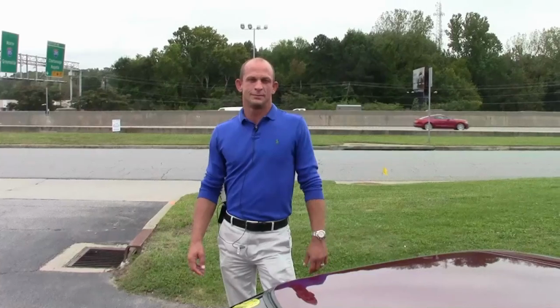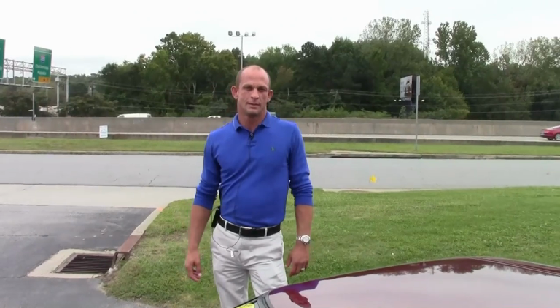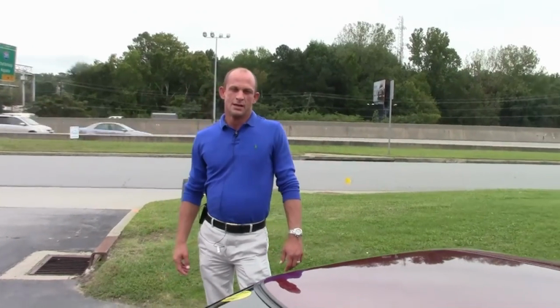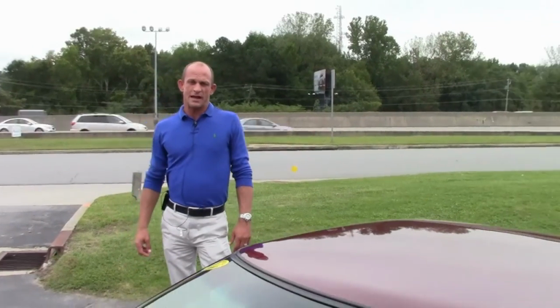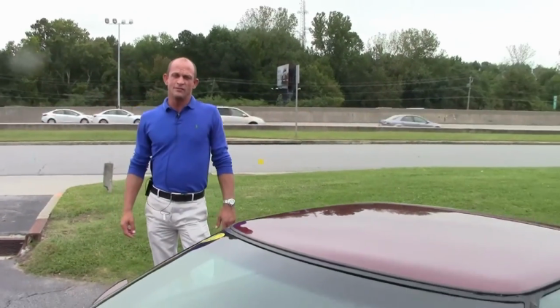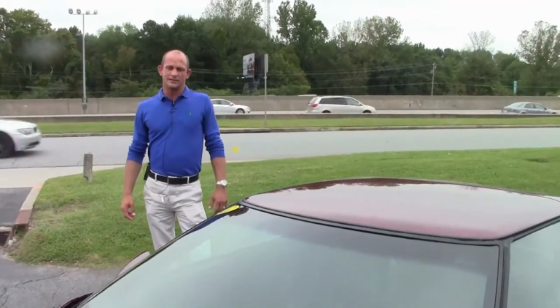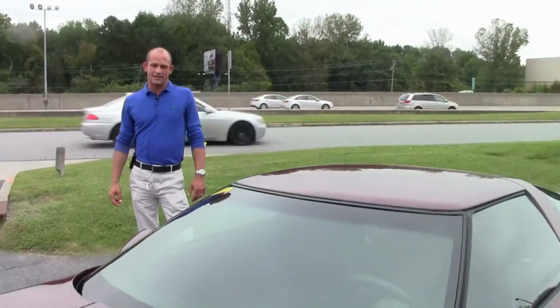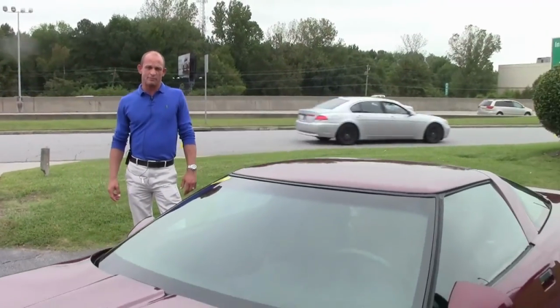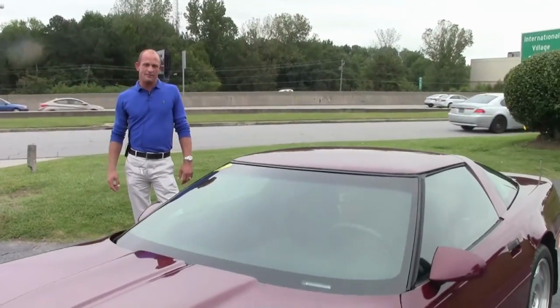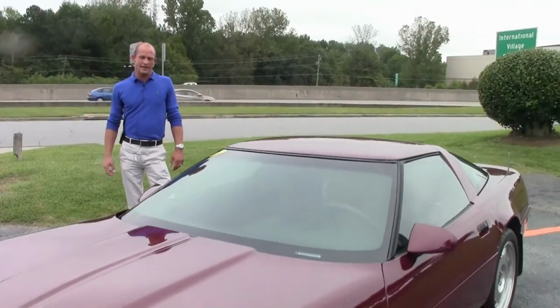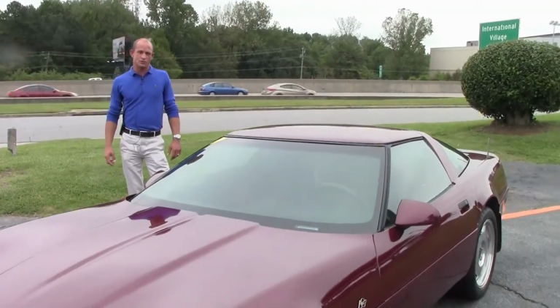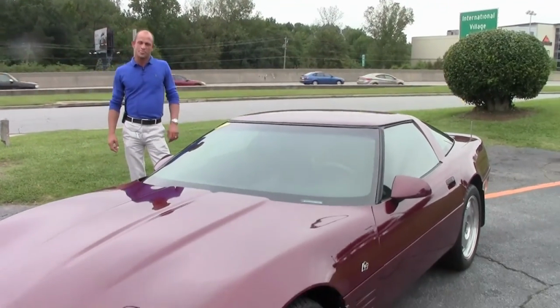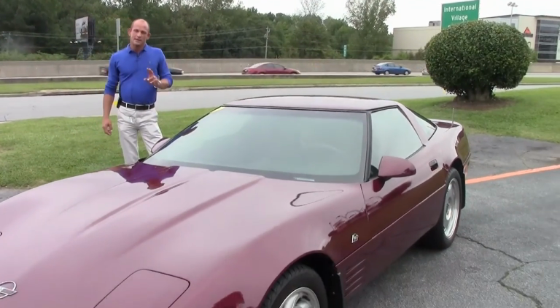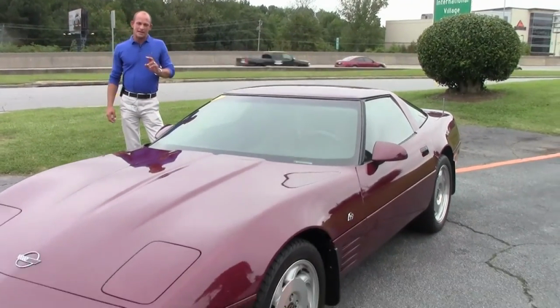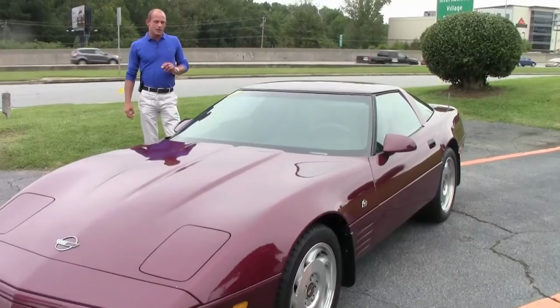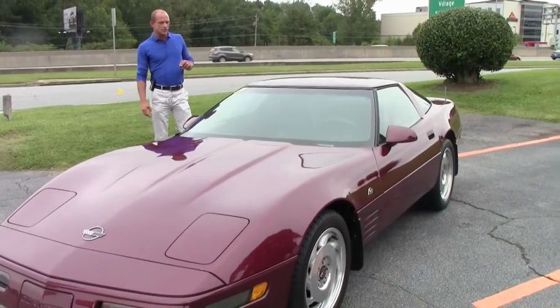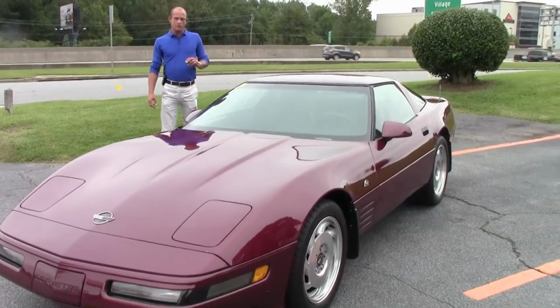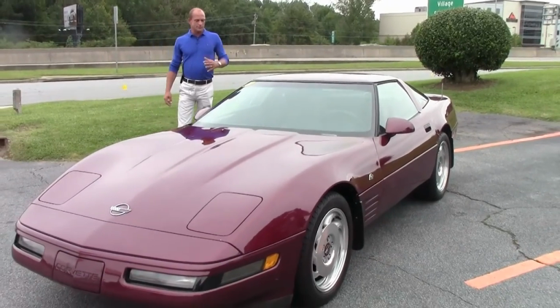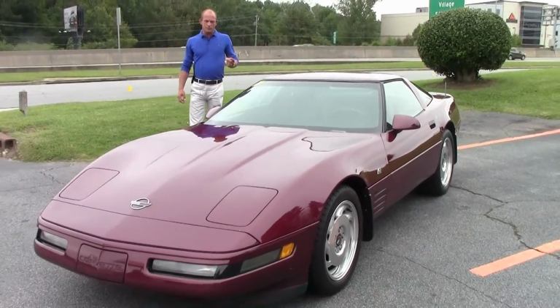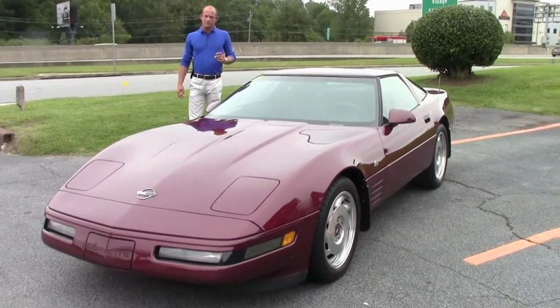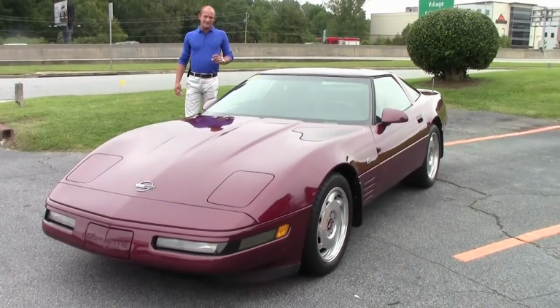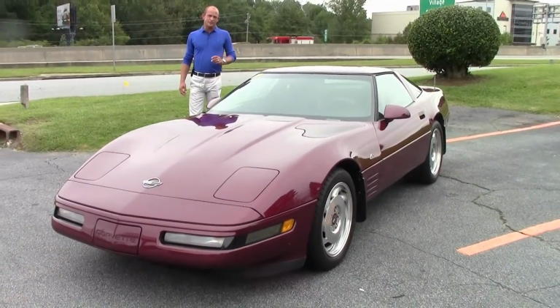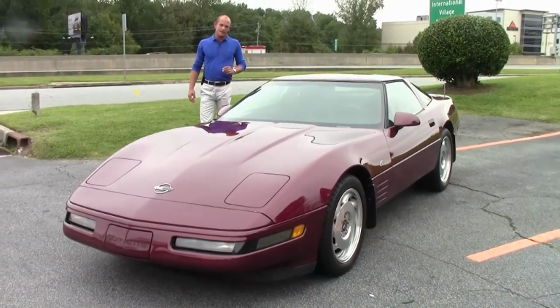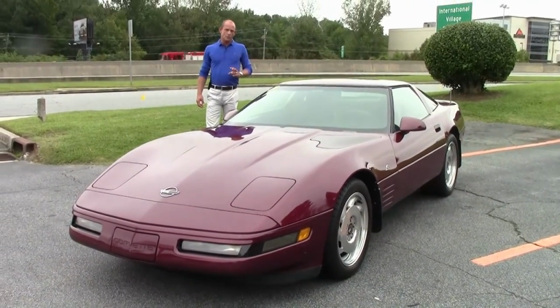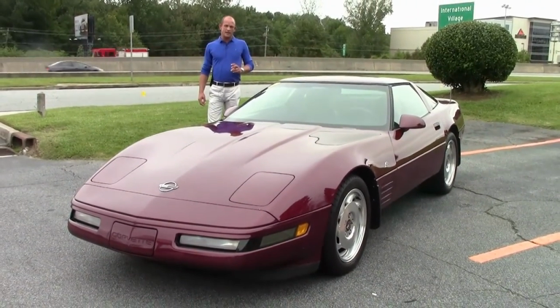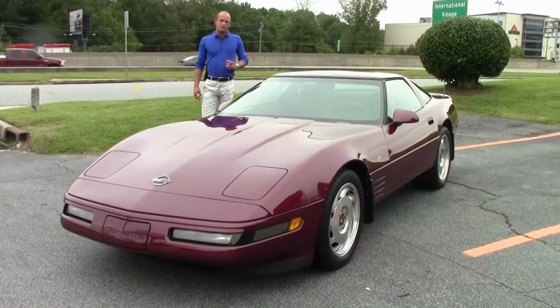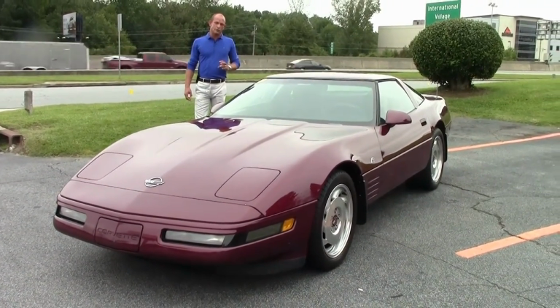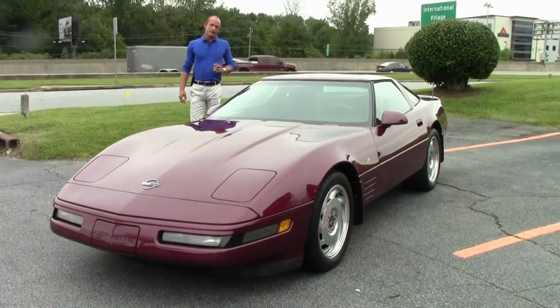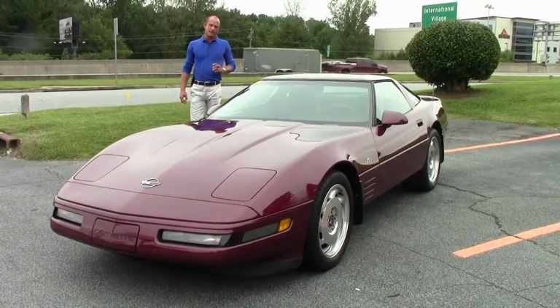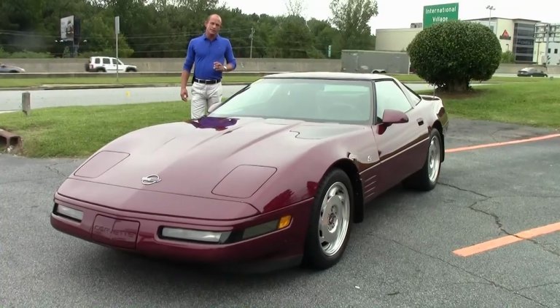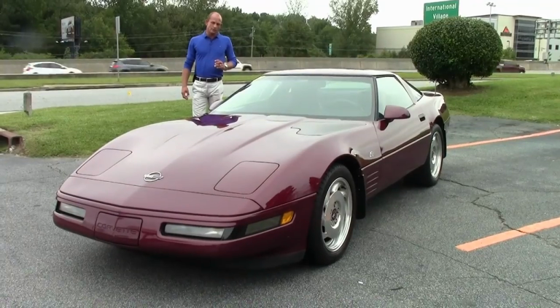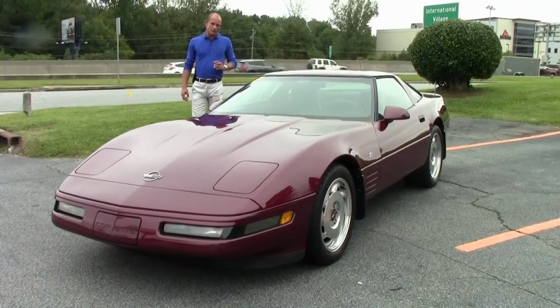Good afternoon, it's Lance Elliott here with BioVet in Atlanta, Georgia. This afternoon I want to show you this beautiful 1993 40th Anniversary Ruby Red Corvette Coupe.